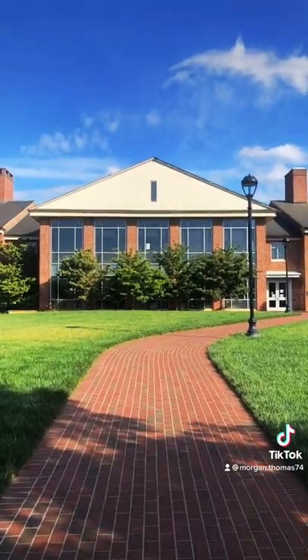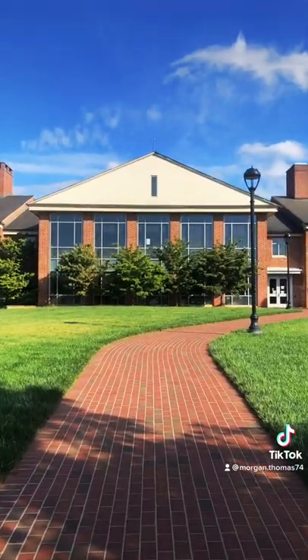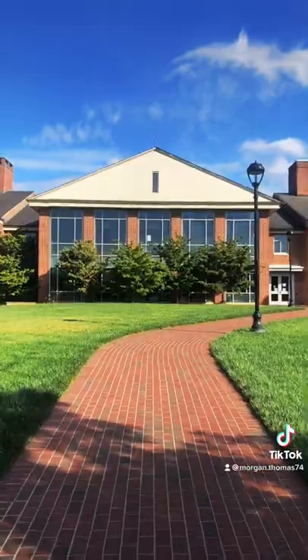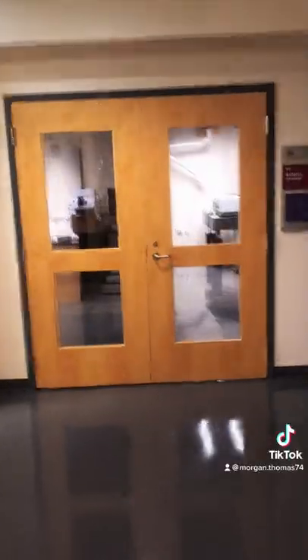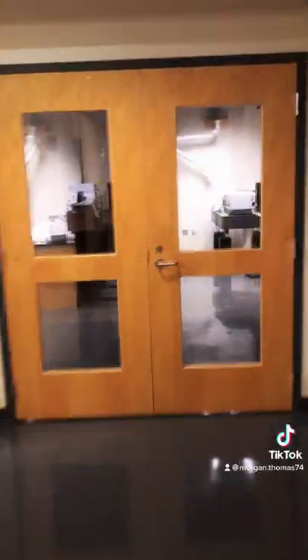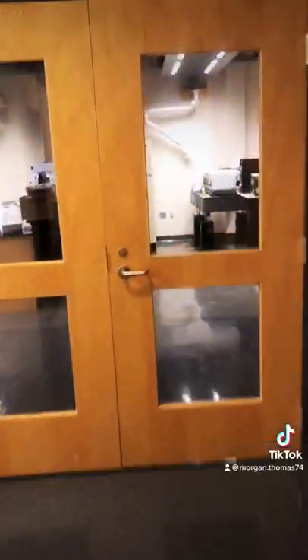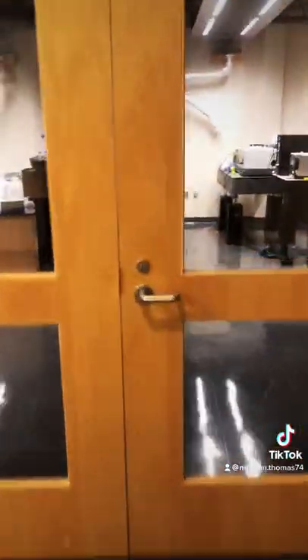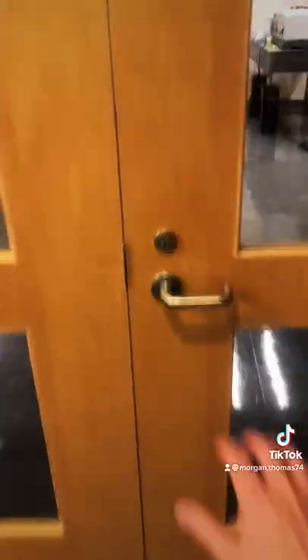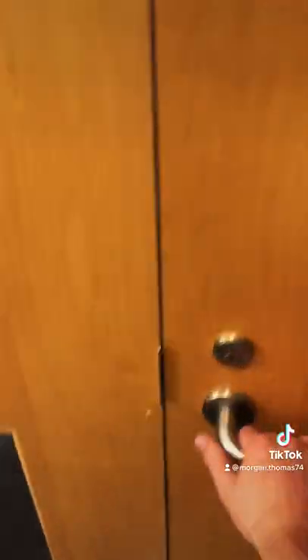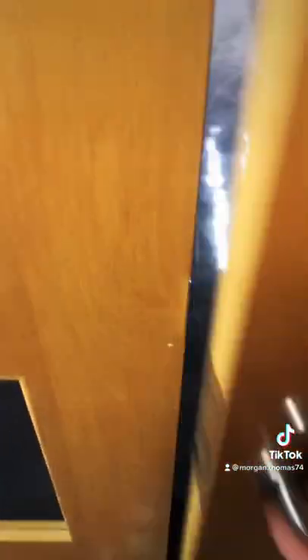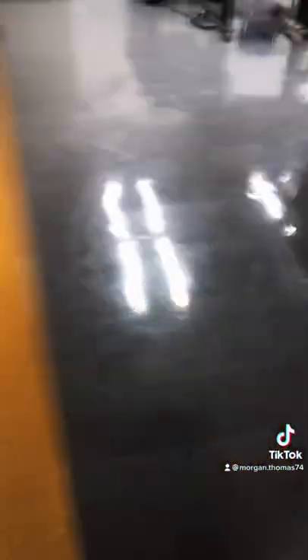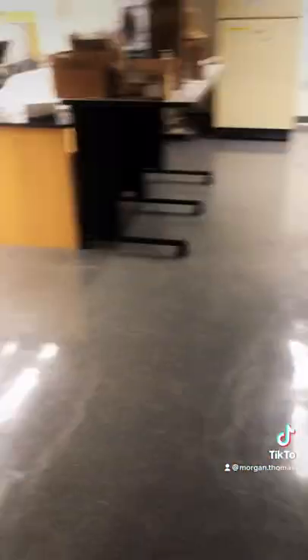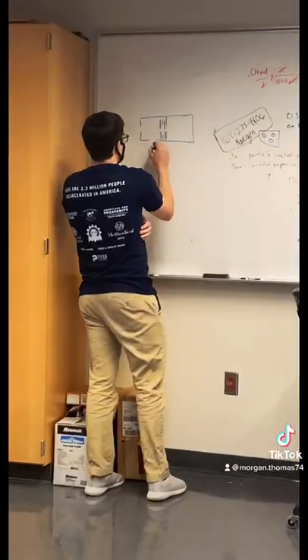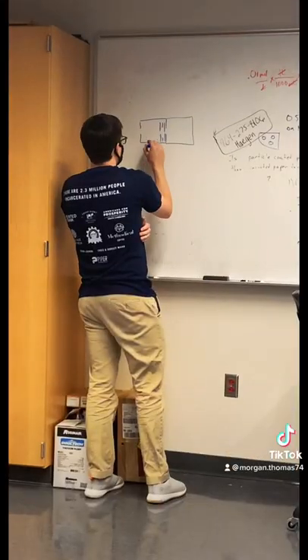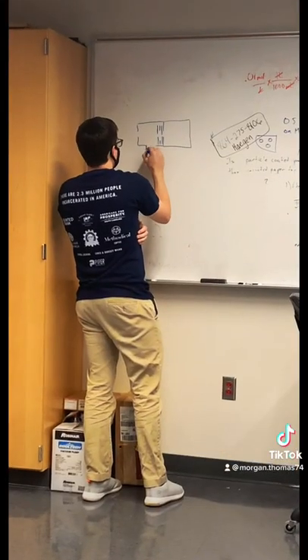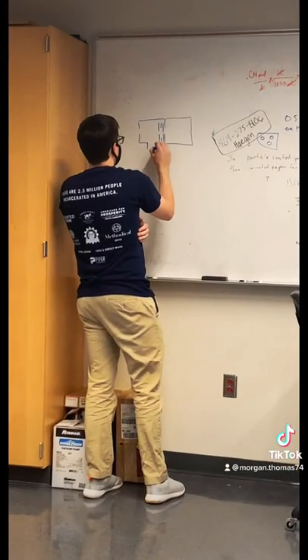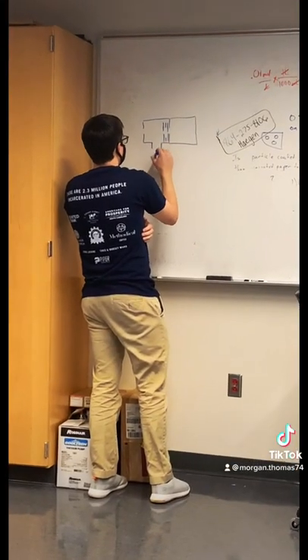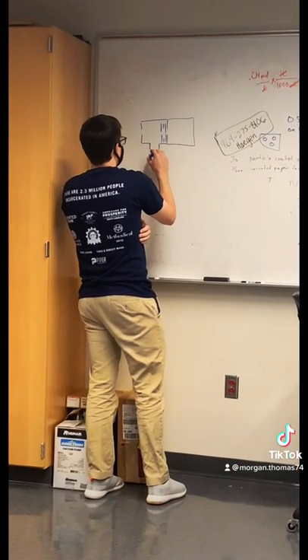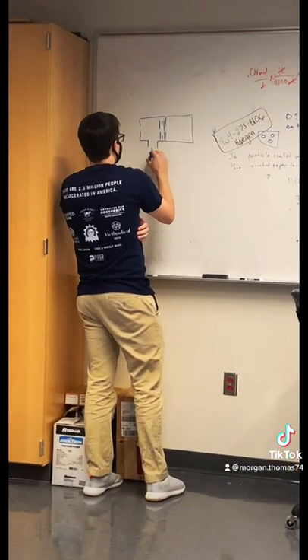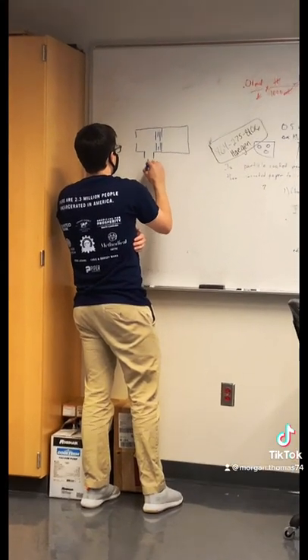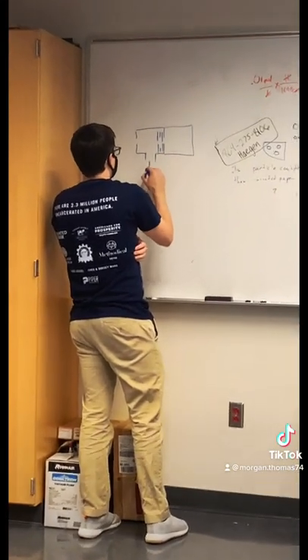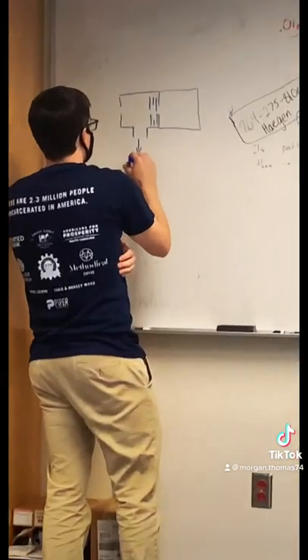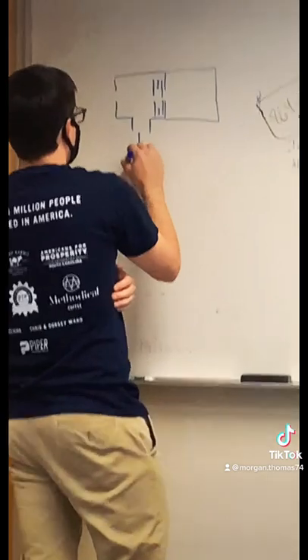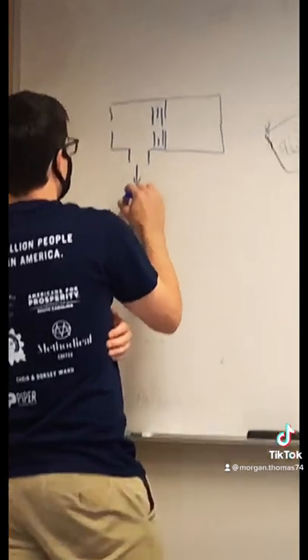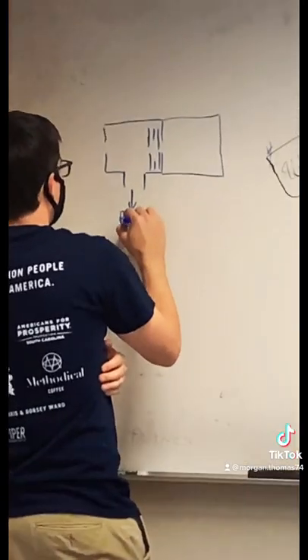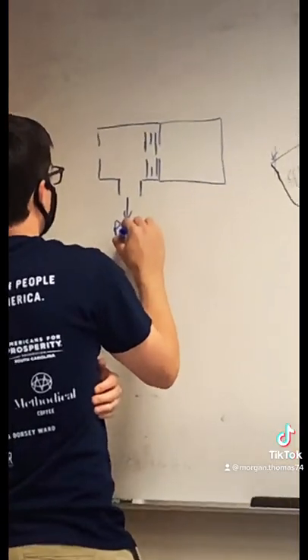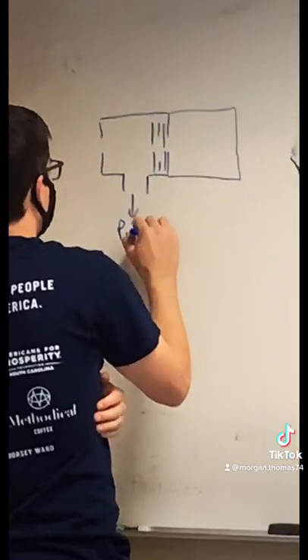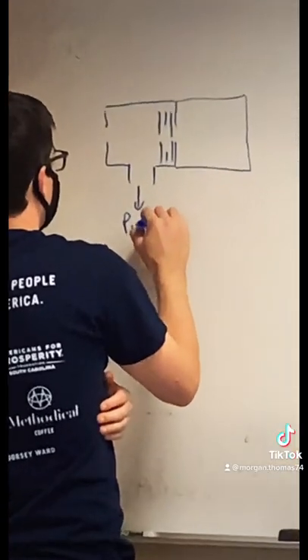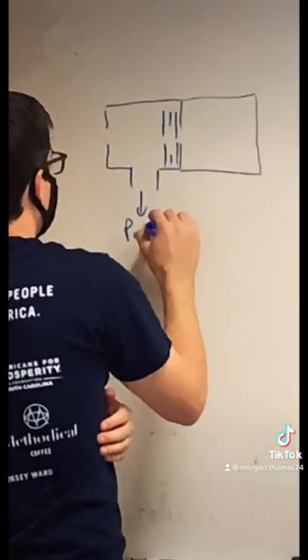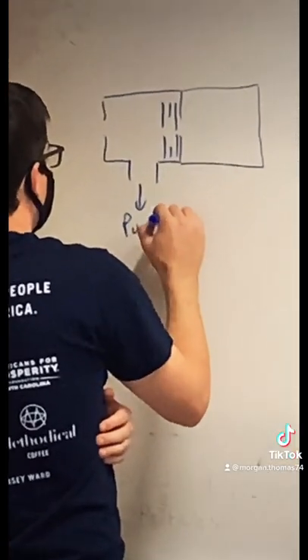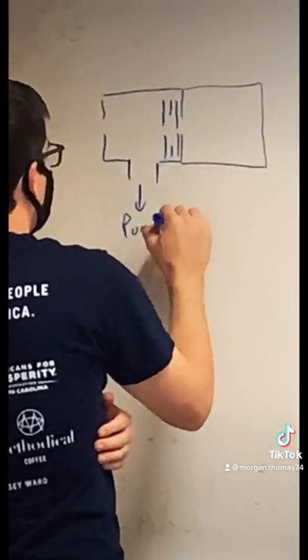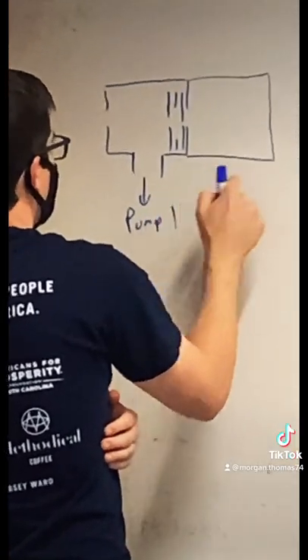We work in the basement and specialize in analytical chemistry. This is our research advisor Dr. Gilliland, who we brainstorm with to plan out the rest of our day.